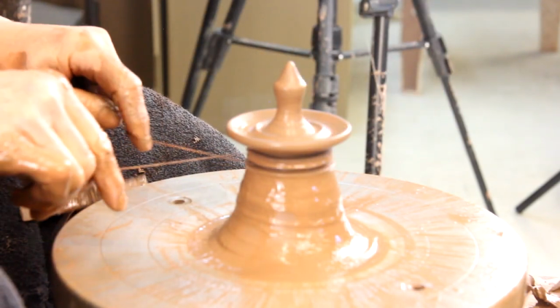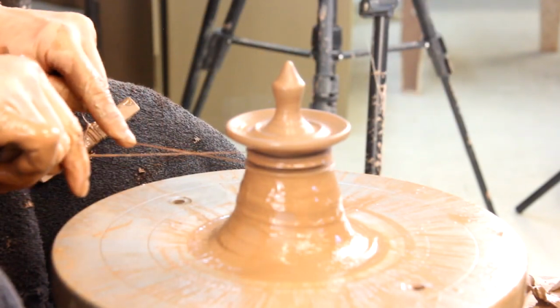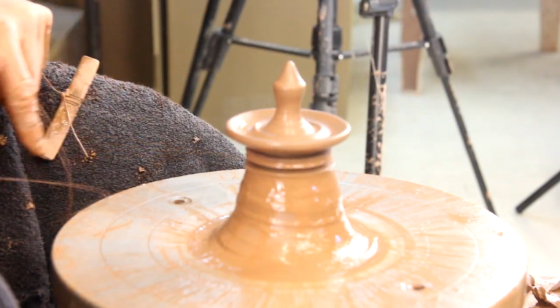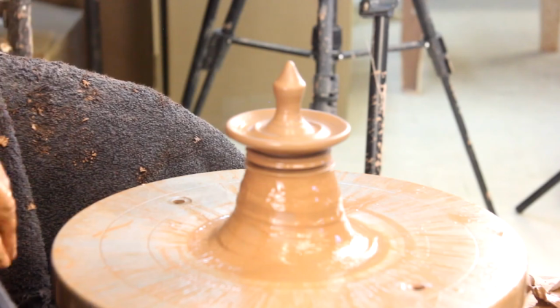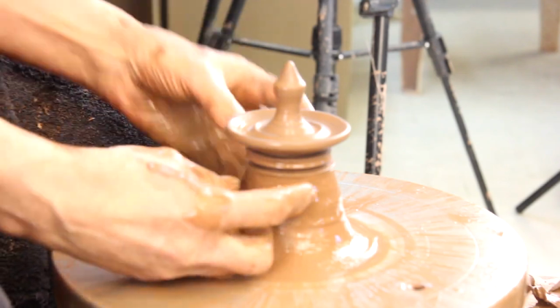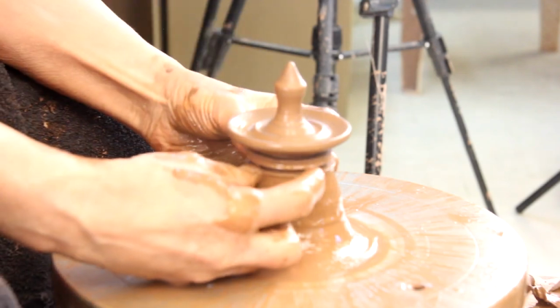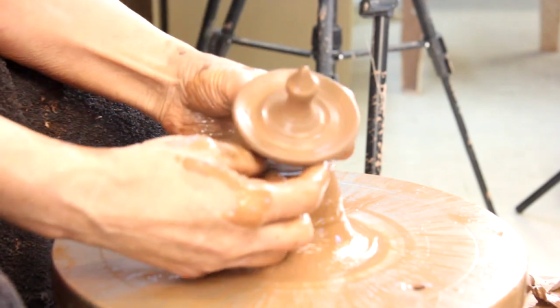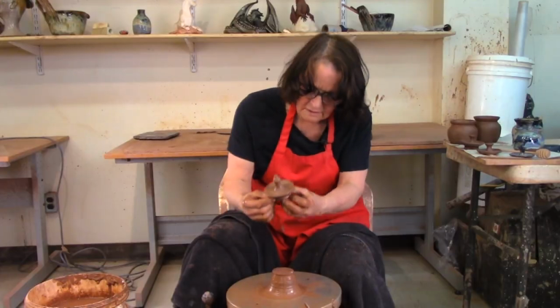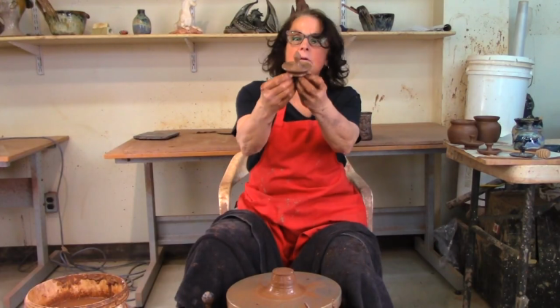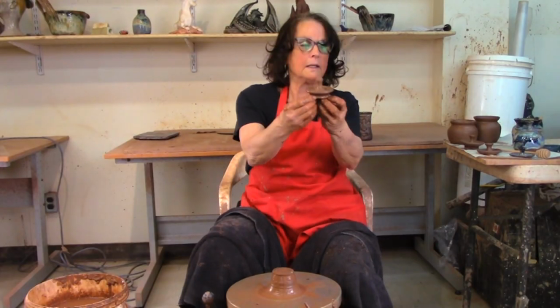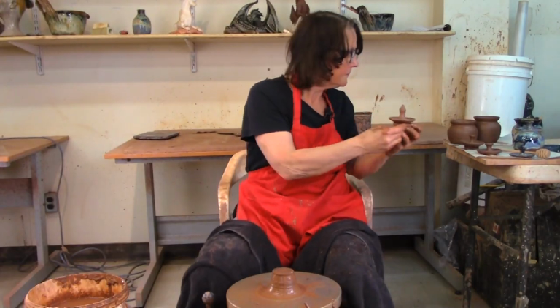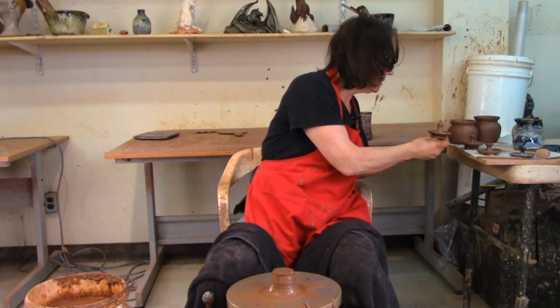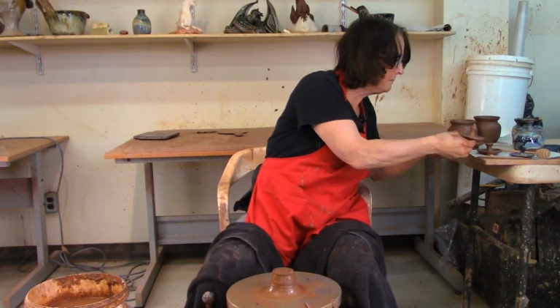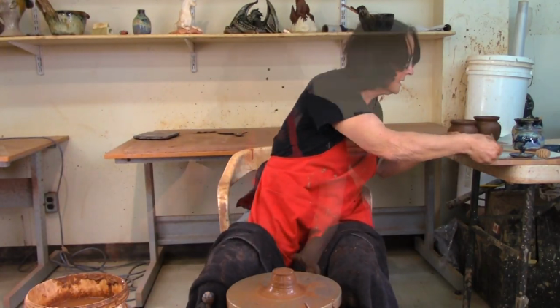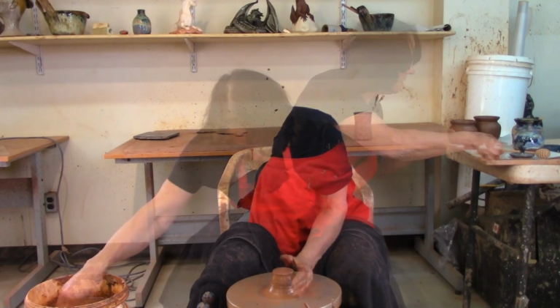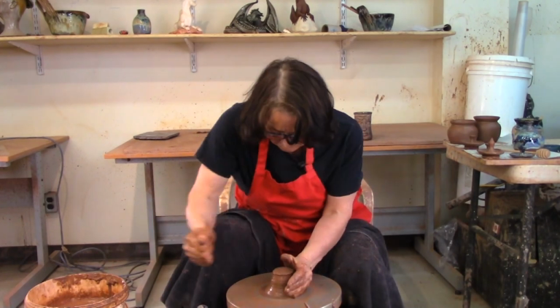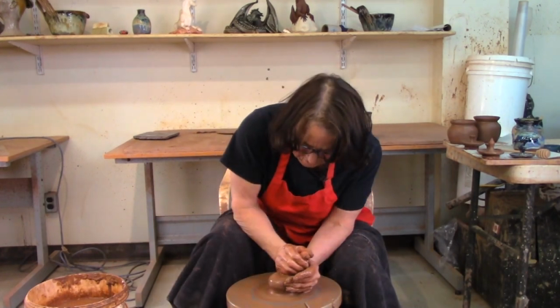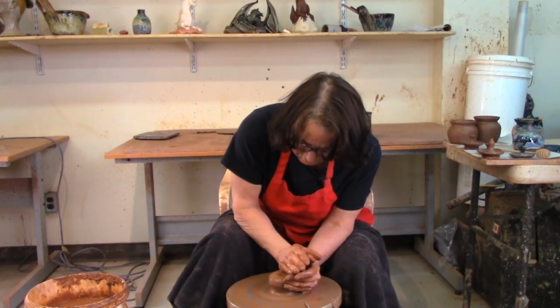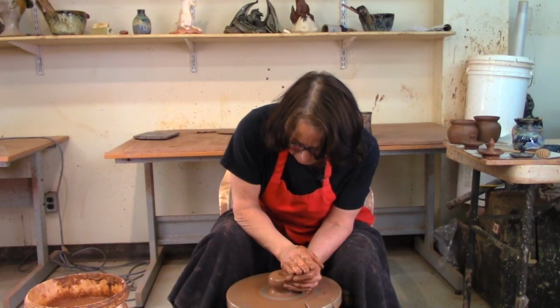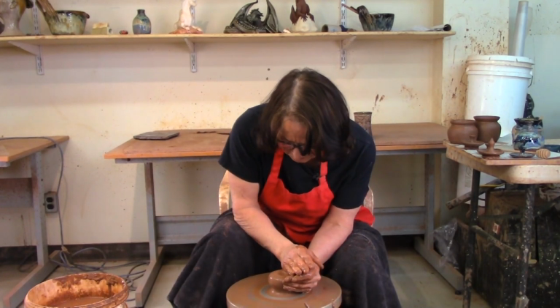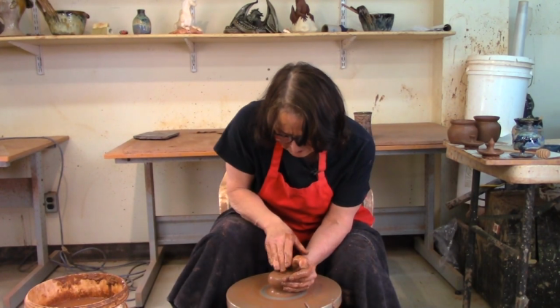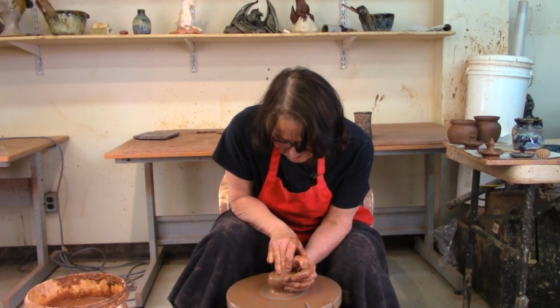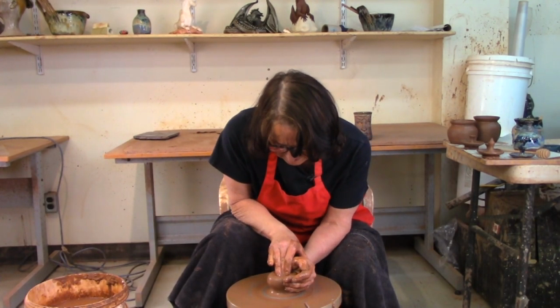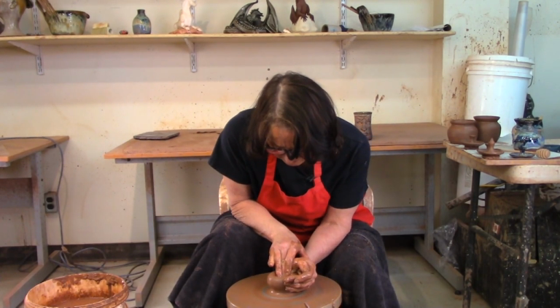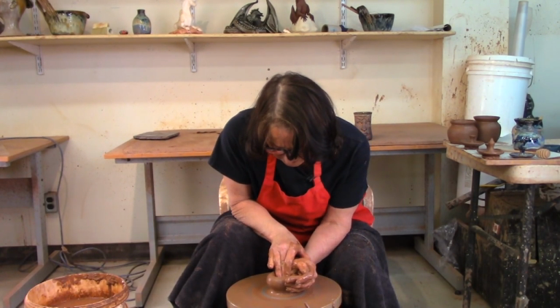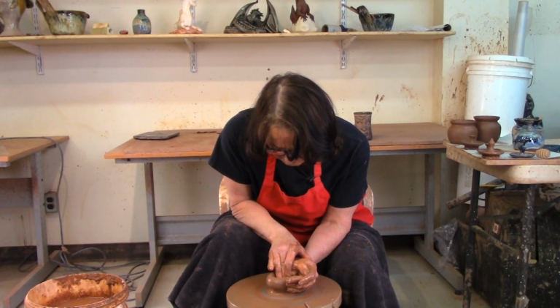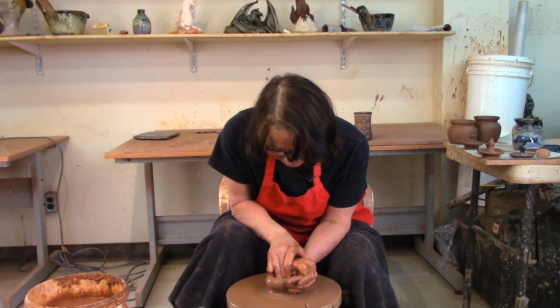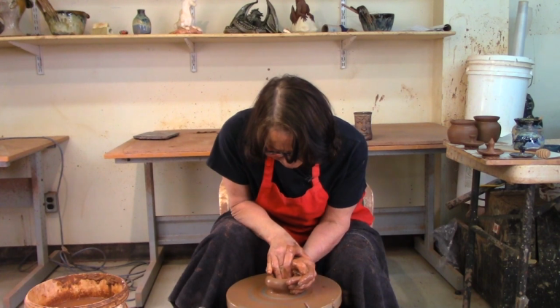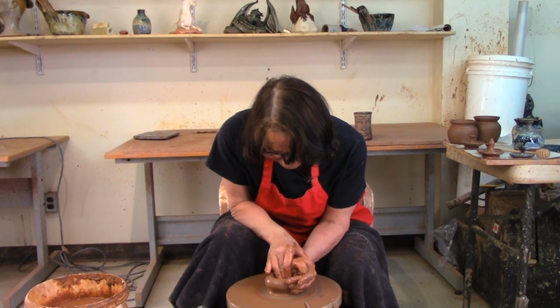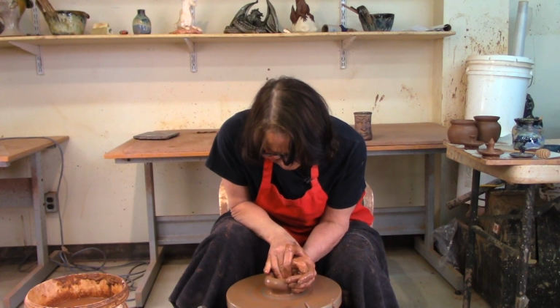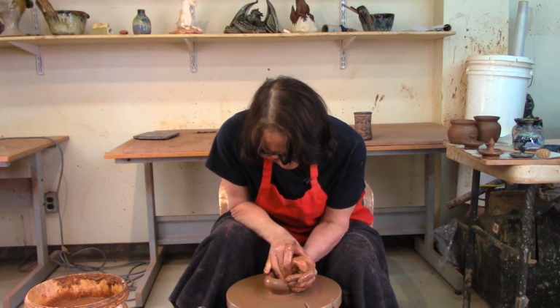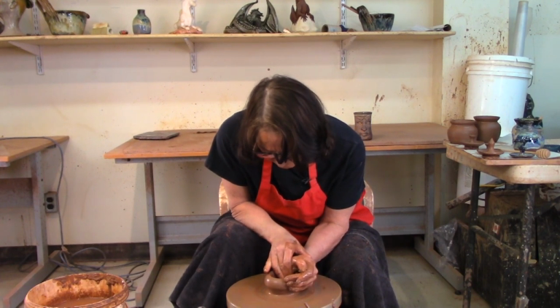Lift it up by digging my fingertips into the part underneath and not into the bottom of my lid. So that's basically it. Now I'm going to make a honey pot — a honey pot is basically a jam pot, just a little bit bigger — and we're just going to open that up.